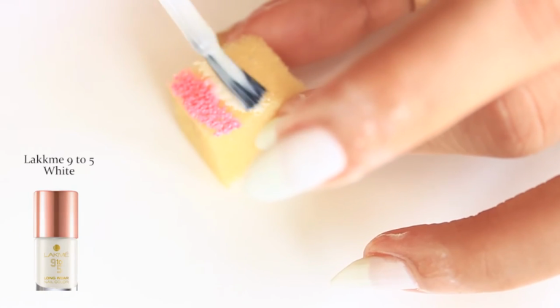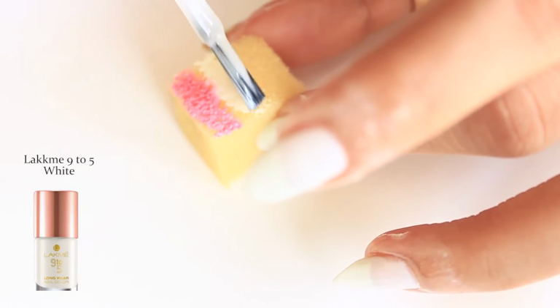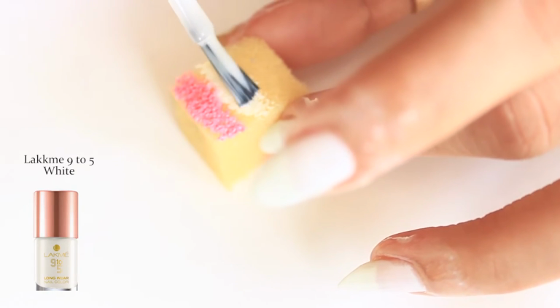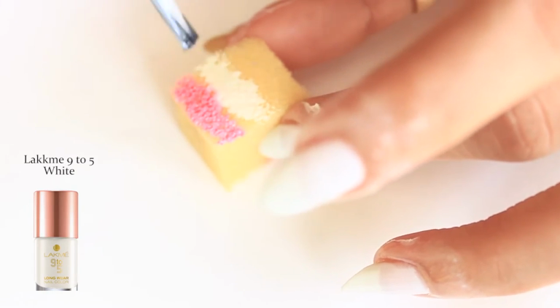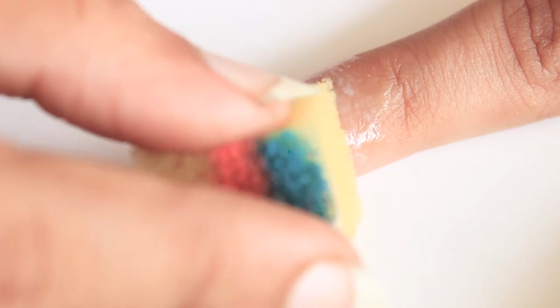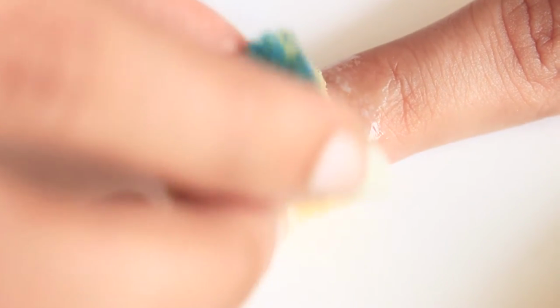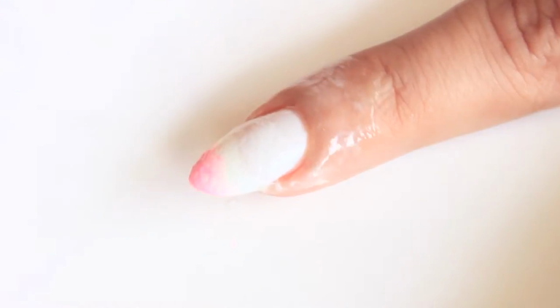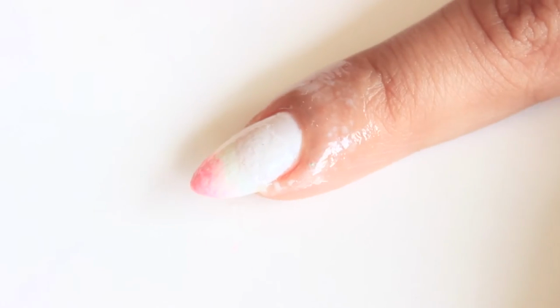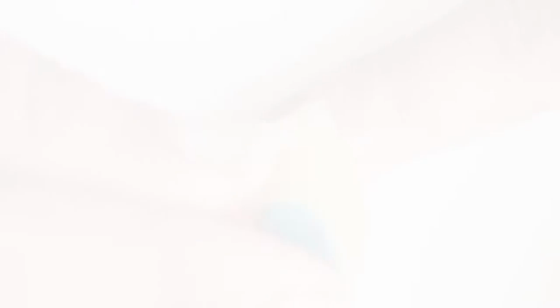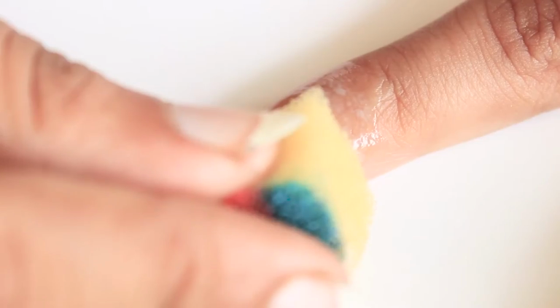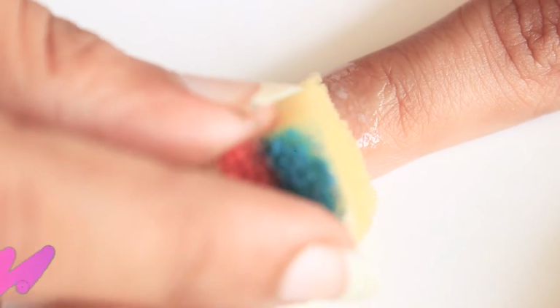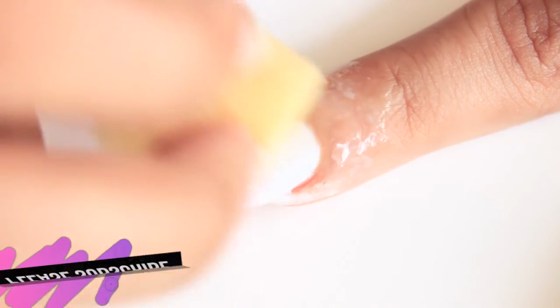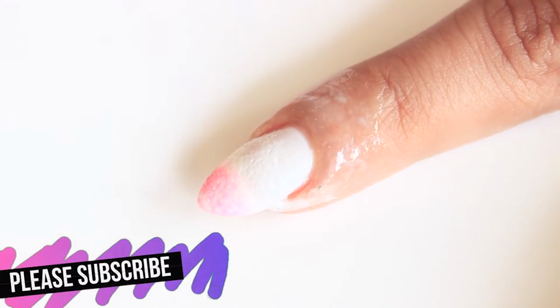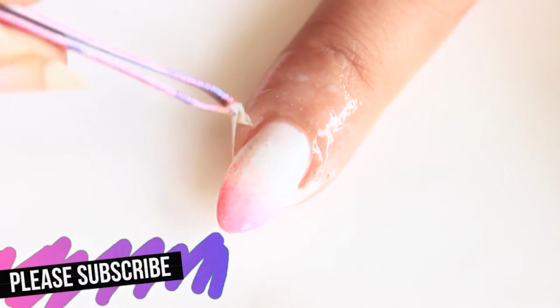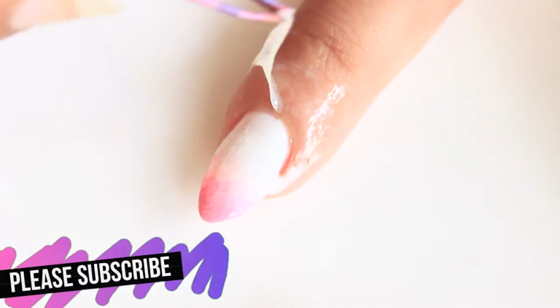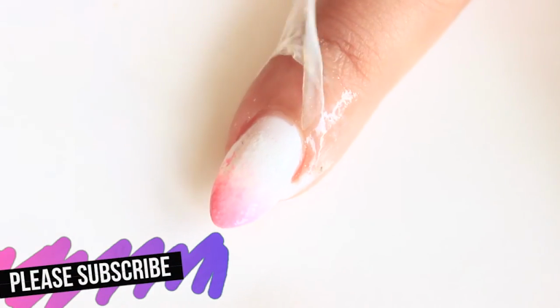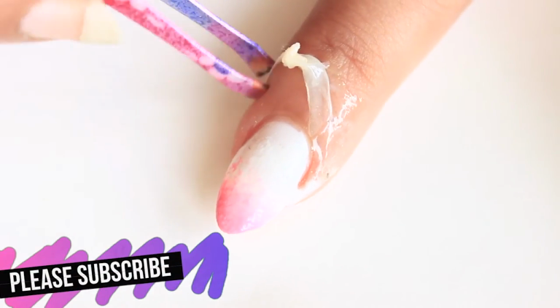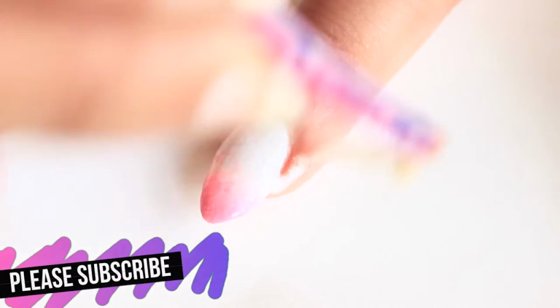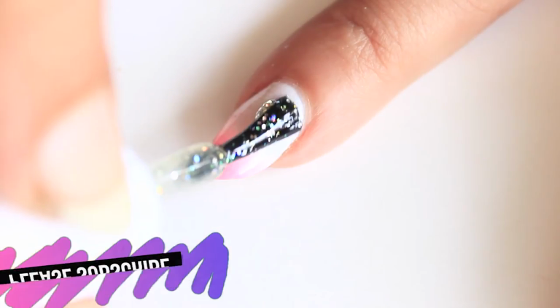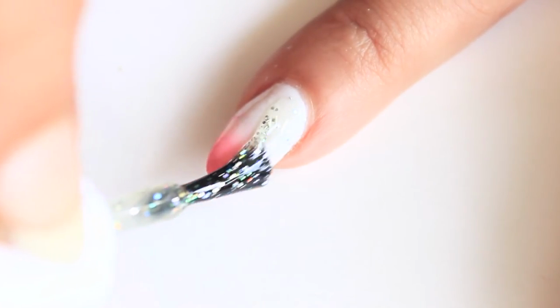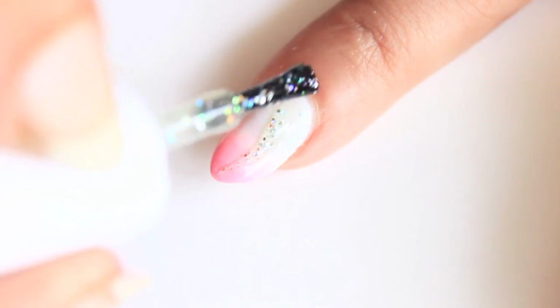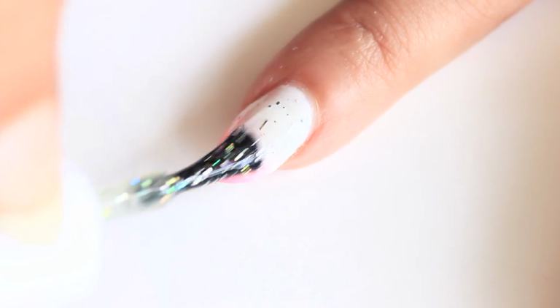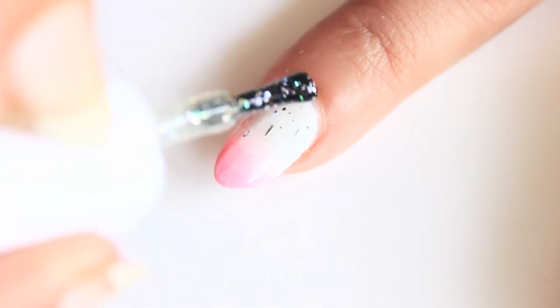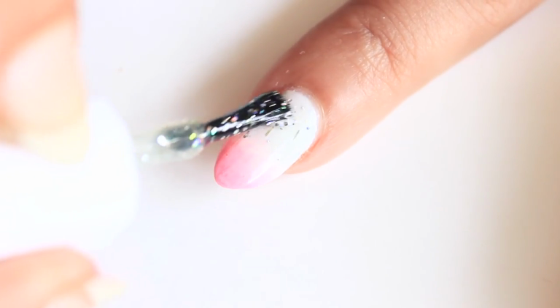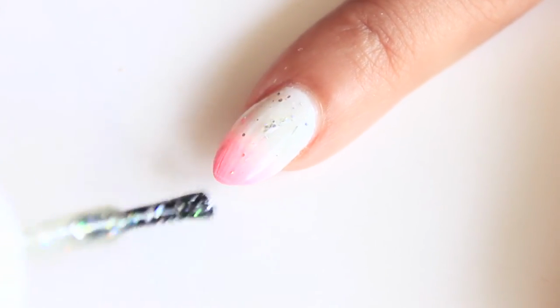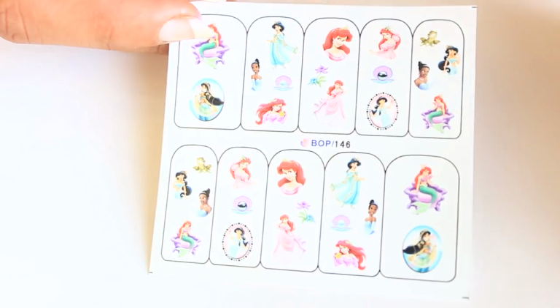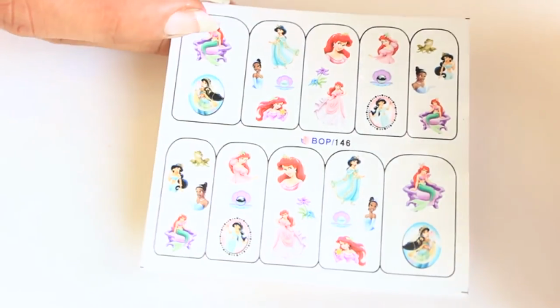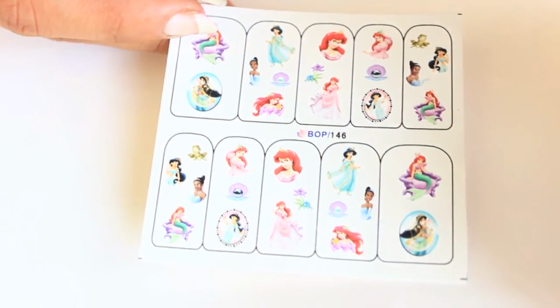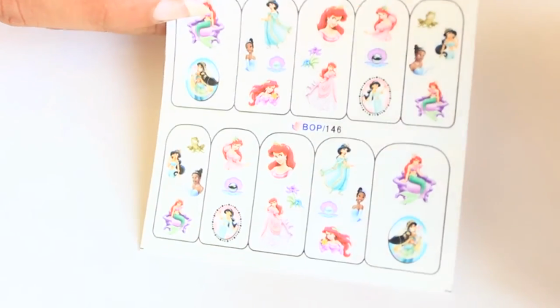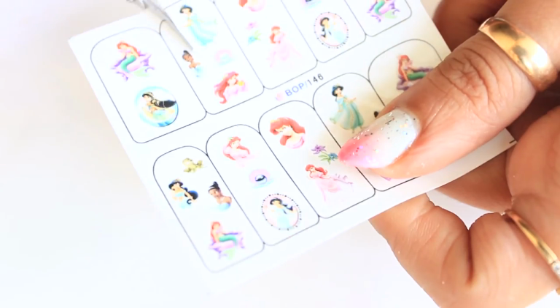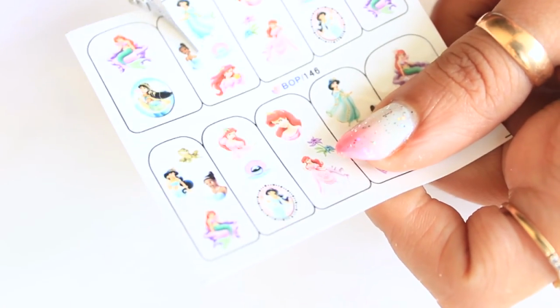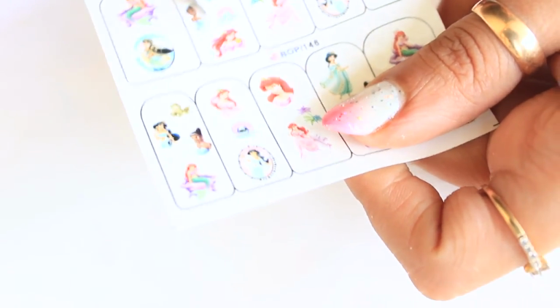I'm giving all the product details in the description box. Dab it on nails and repeat to get good opacity. Apply a glitter top coat. This is a Disney Princess water decal sticker — the link is in the description box.